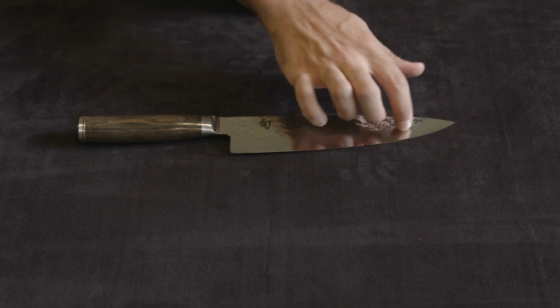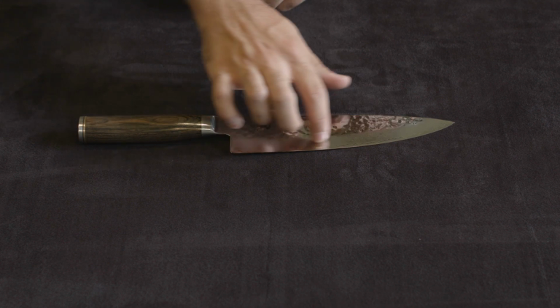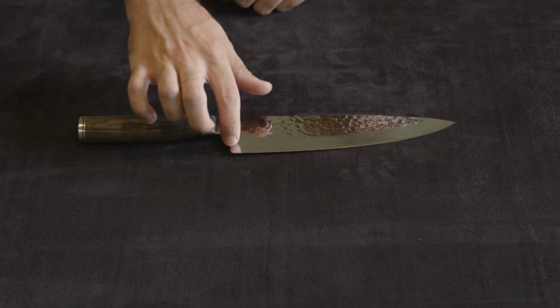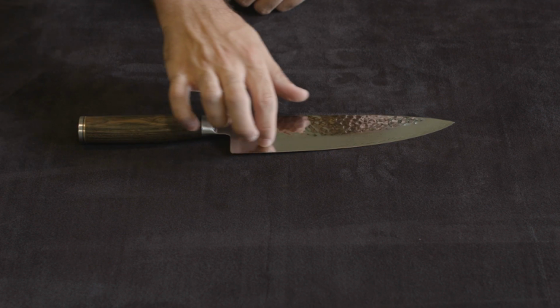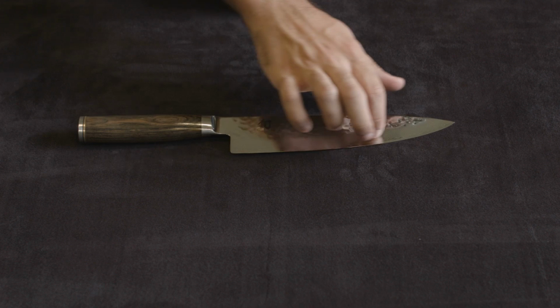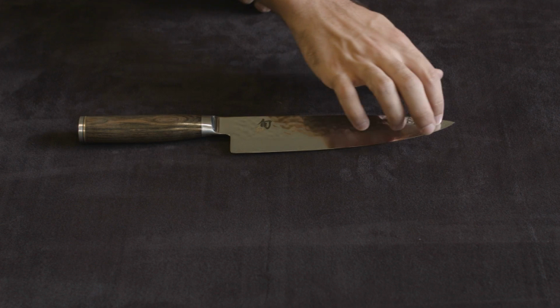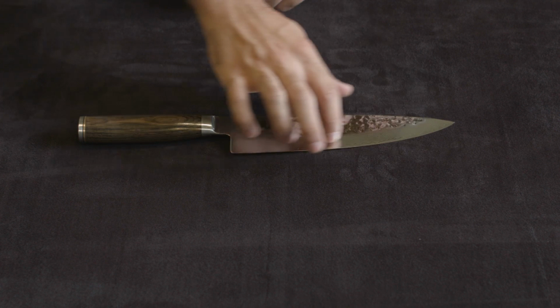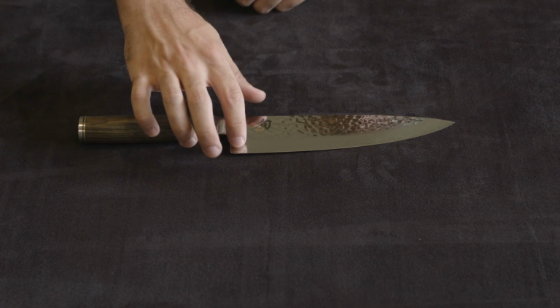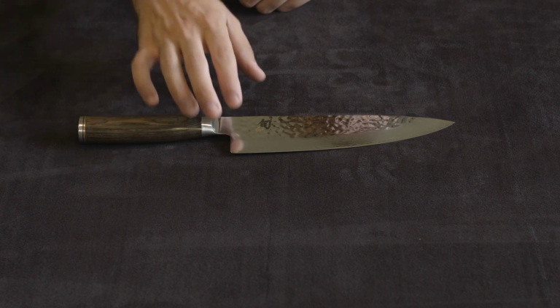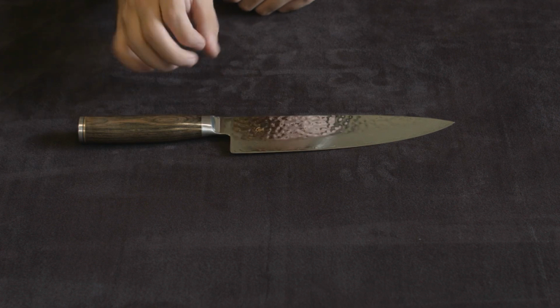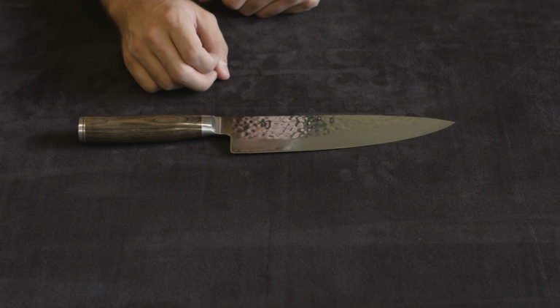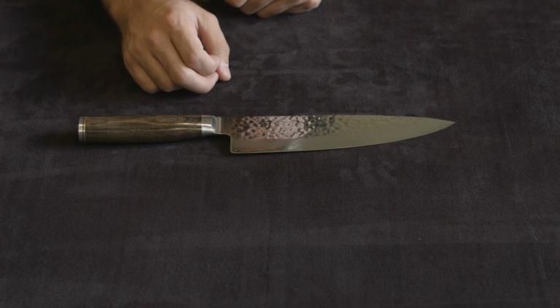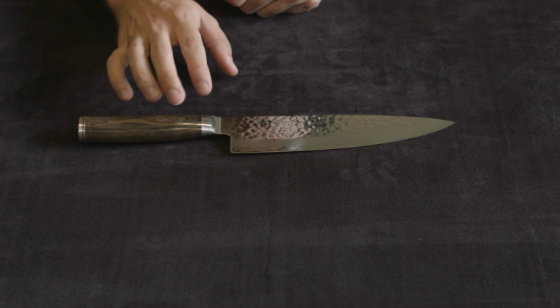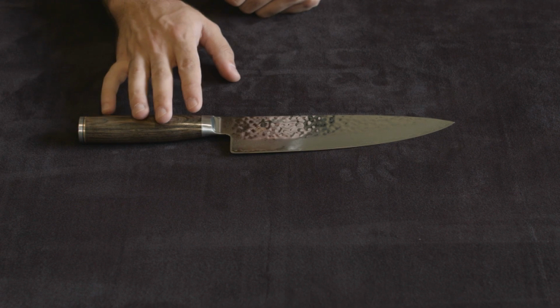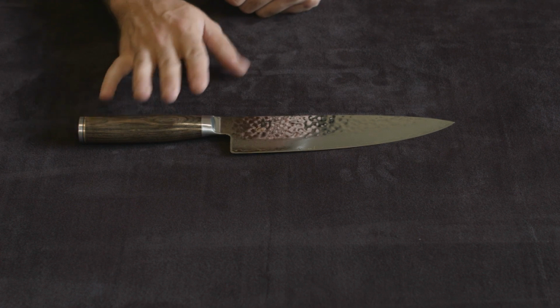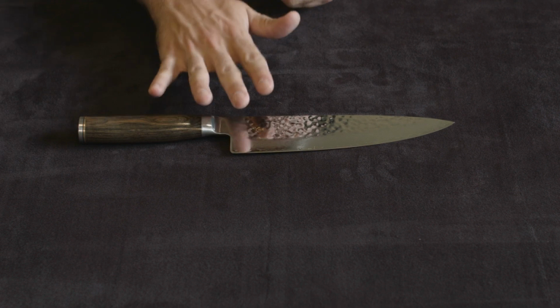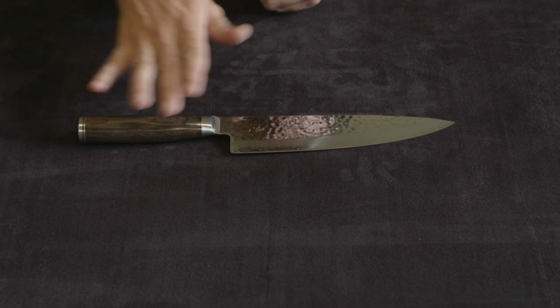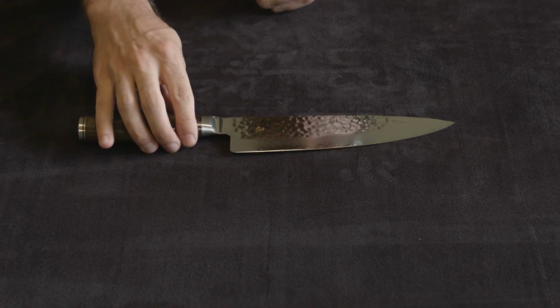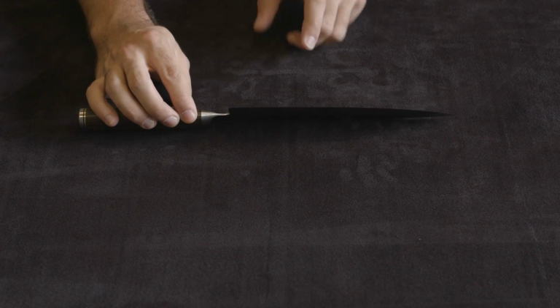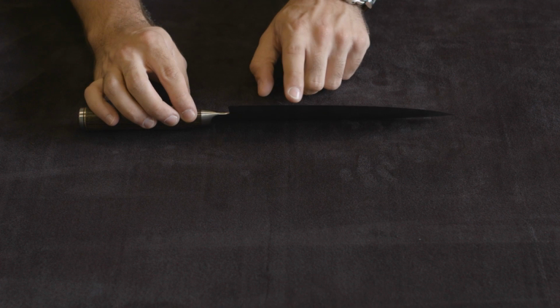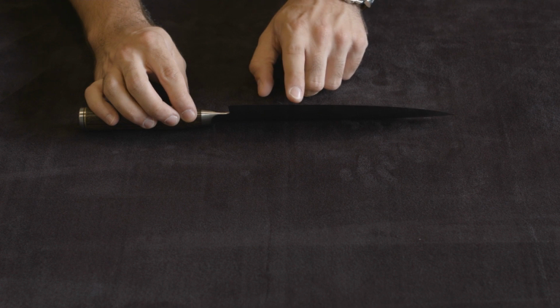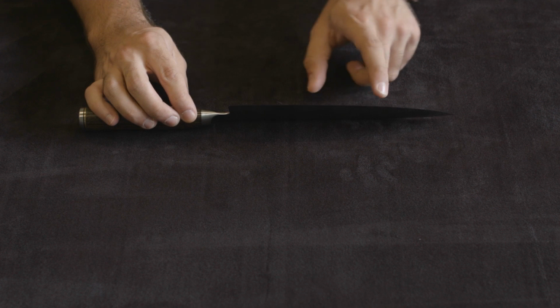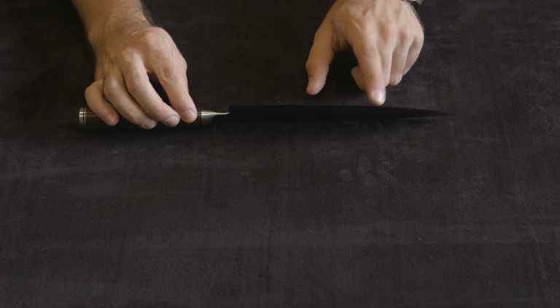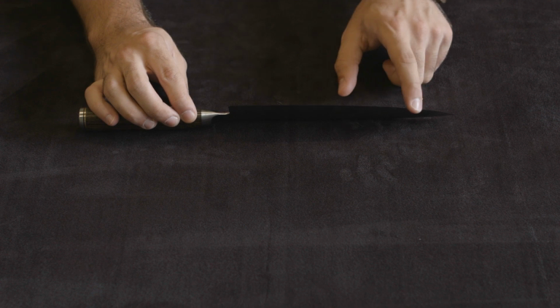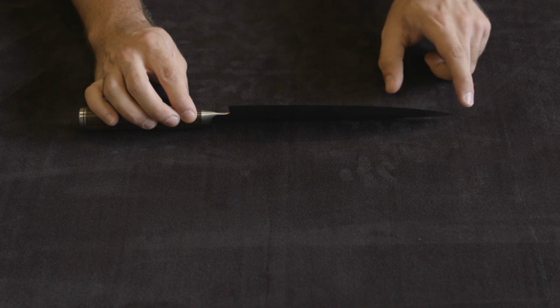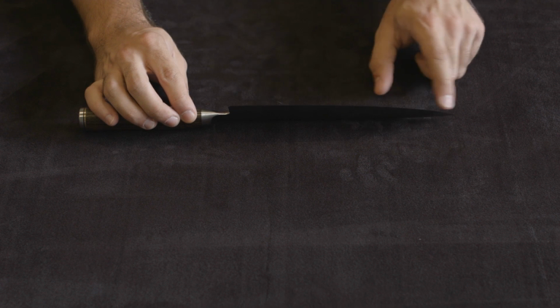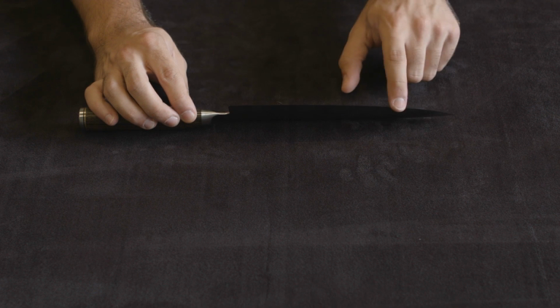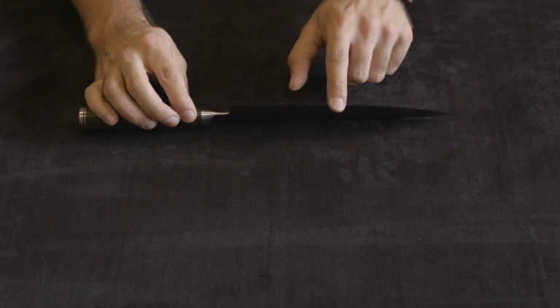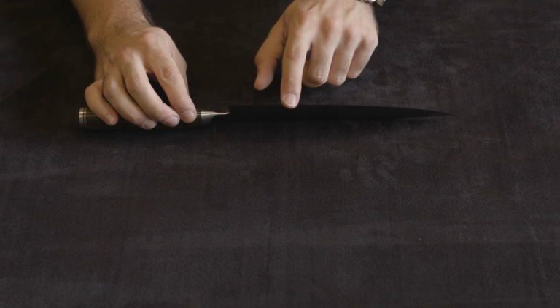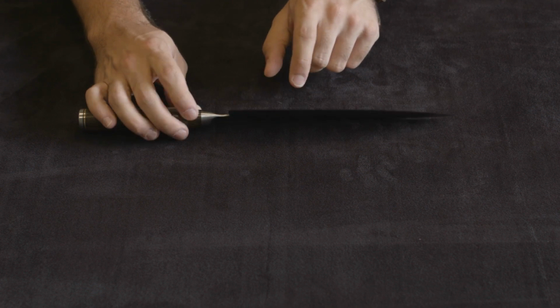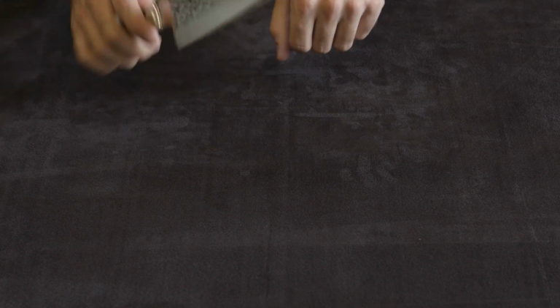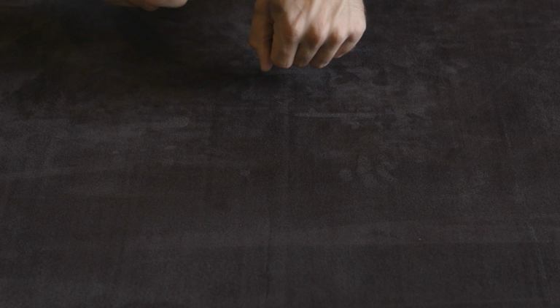The Damascus-clad design going down, which is a byproduct of having 32 layers of steel smashed together, and a 16-degree cutting edge, which is insanely sharp.